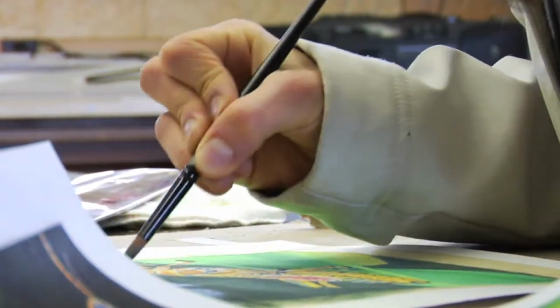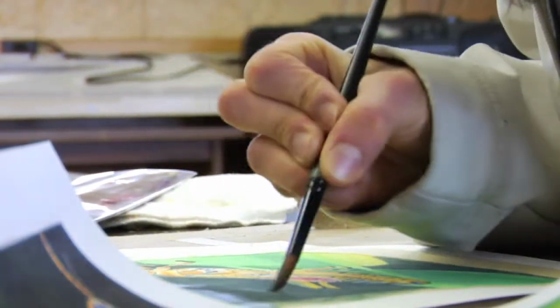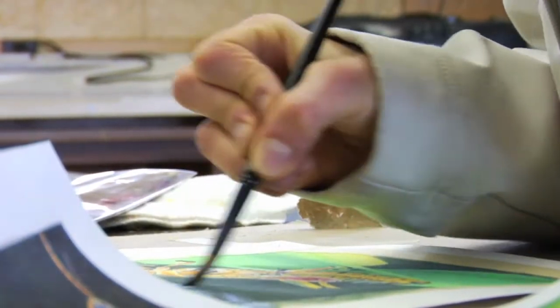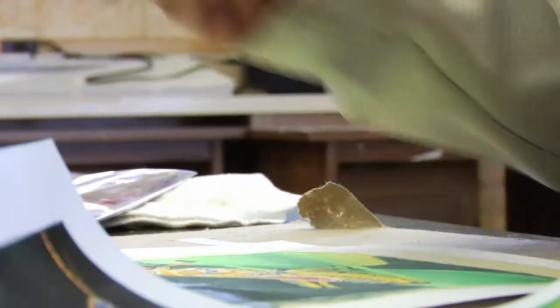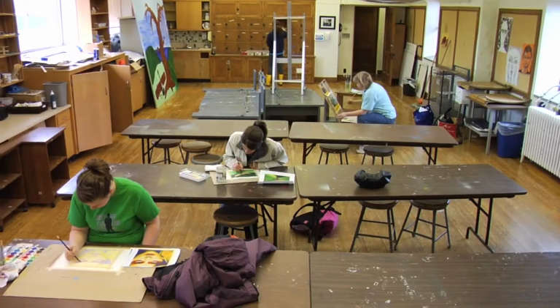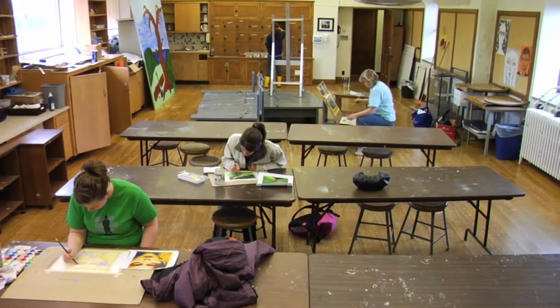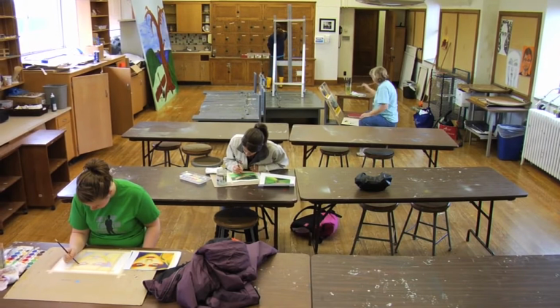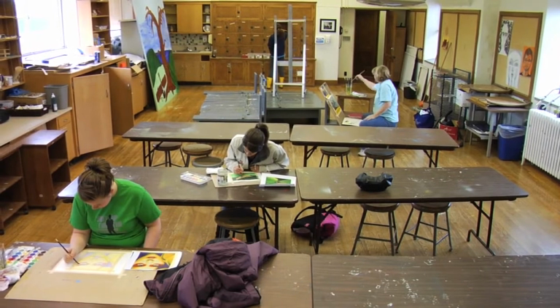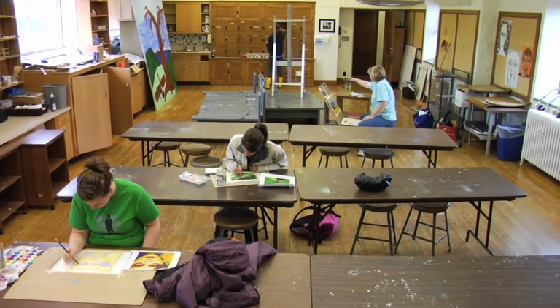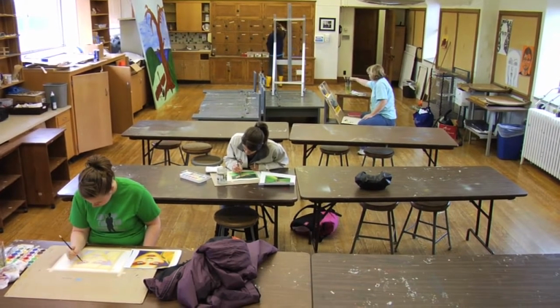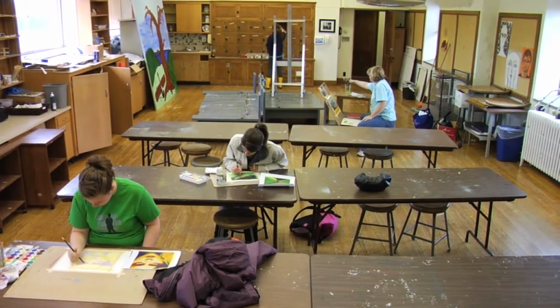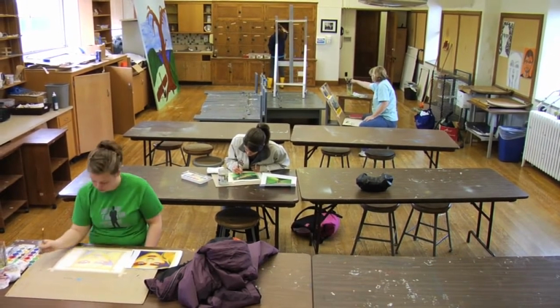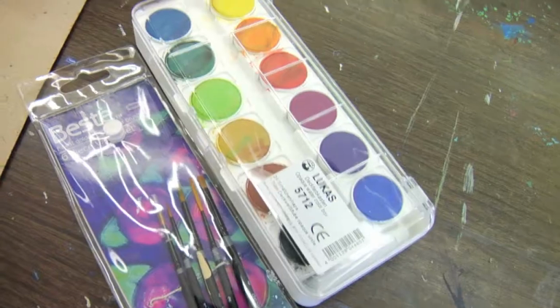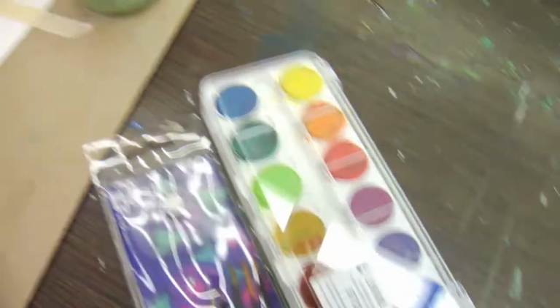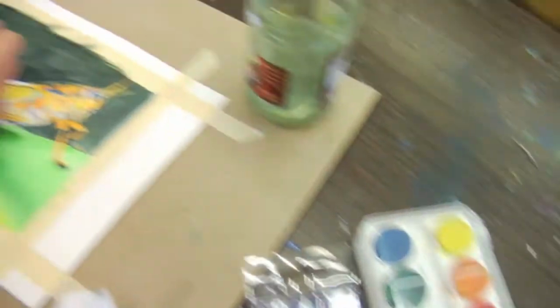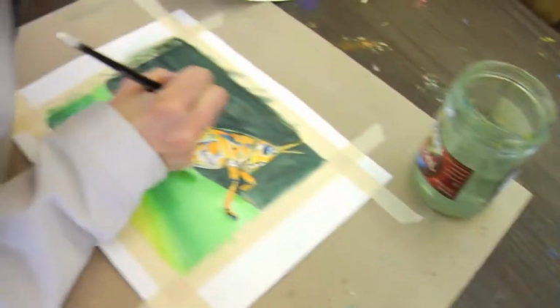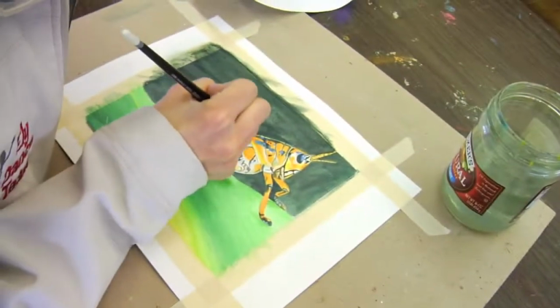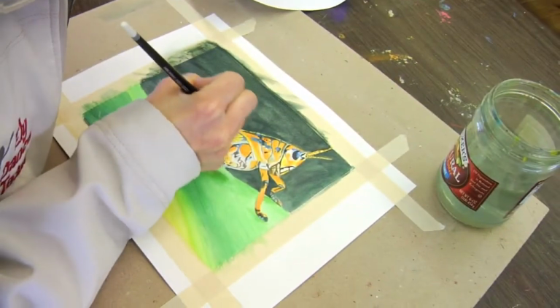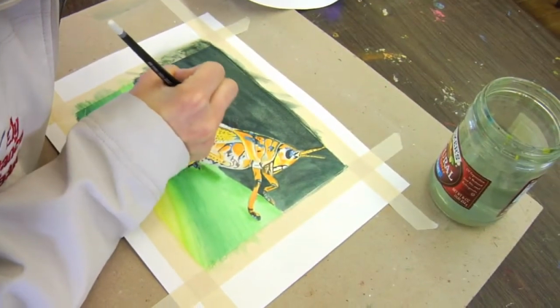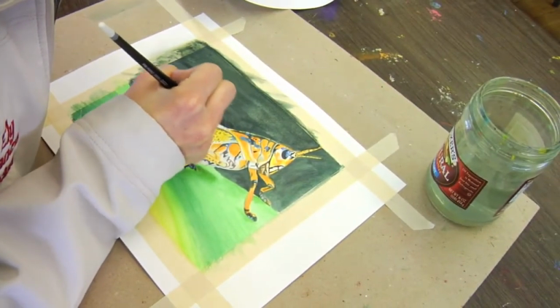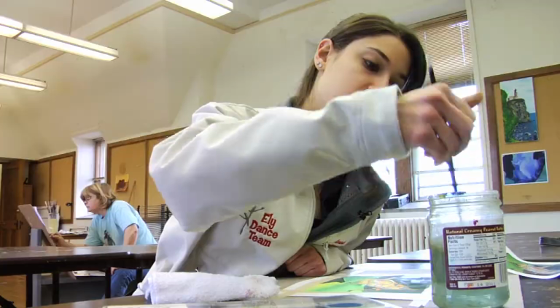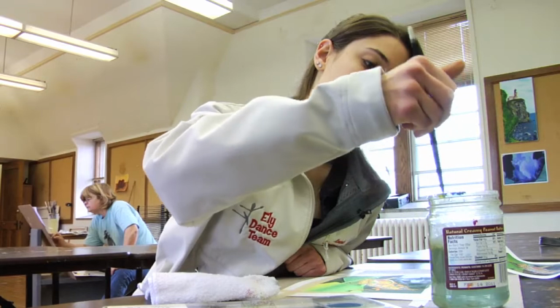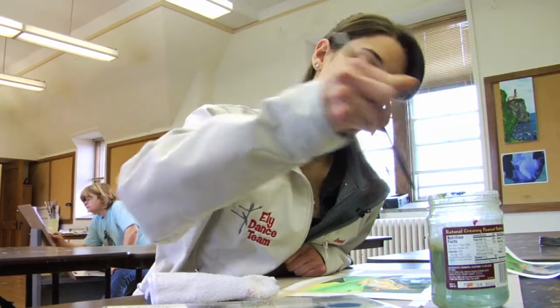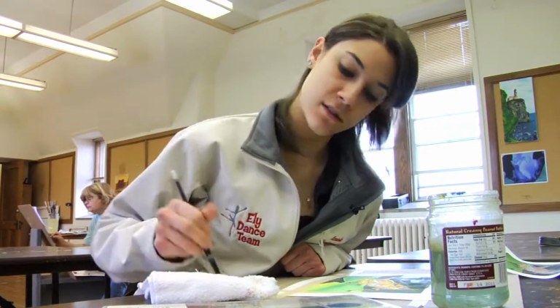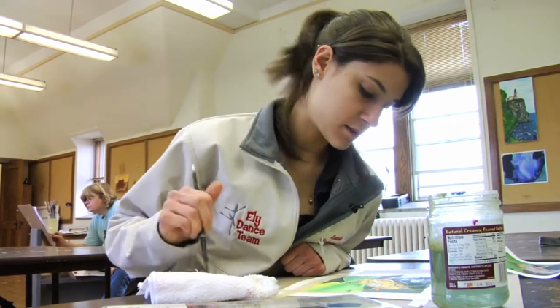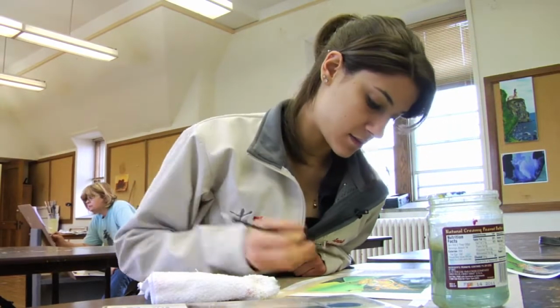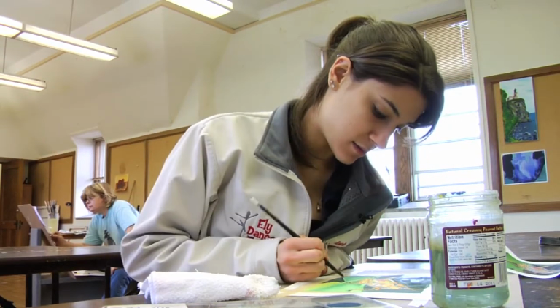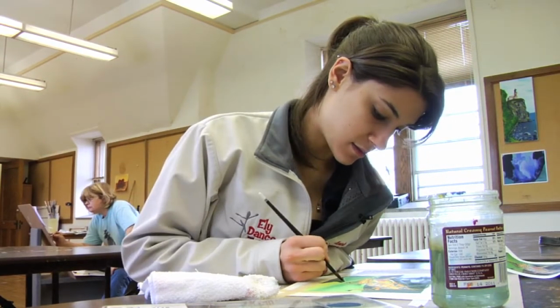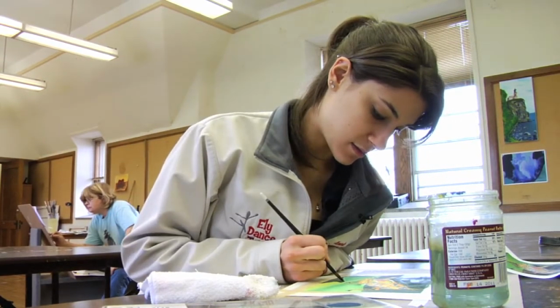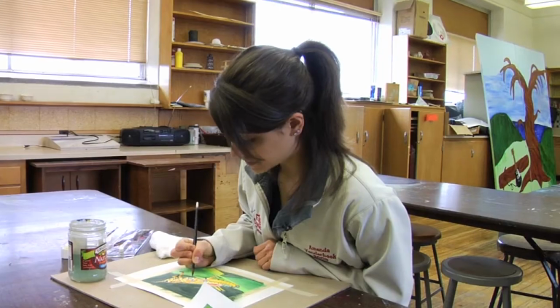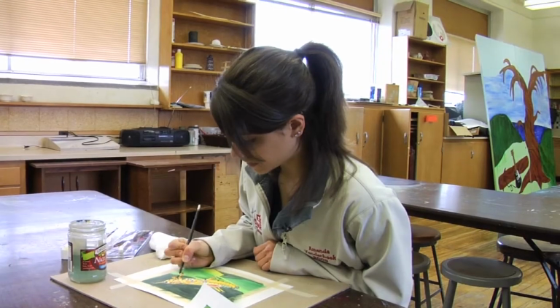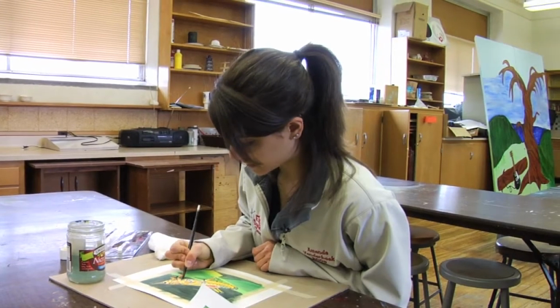I could have taken regular painting, but I didn't have a lot of experience with watercolor and I thought it'd be kind of fun to try something out of the box. So this is my first watercolor class.